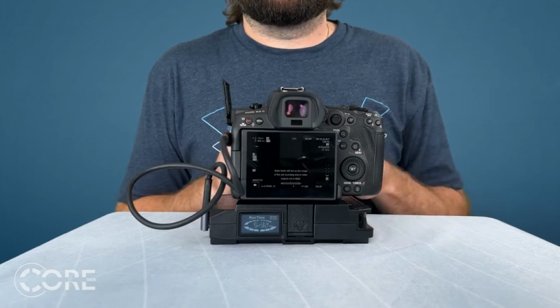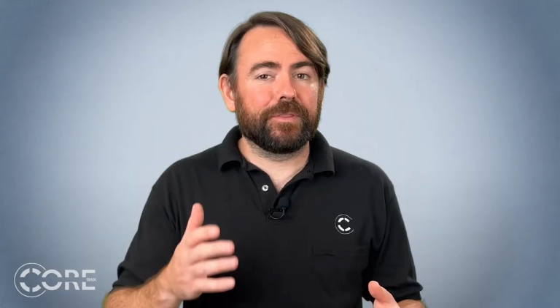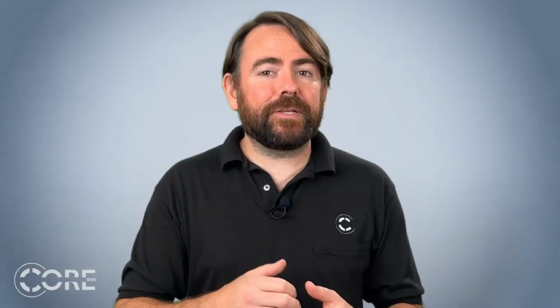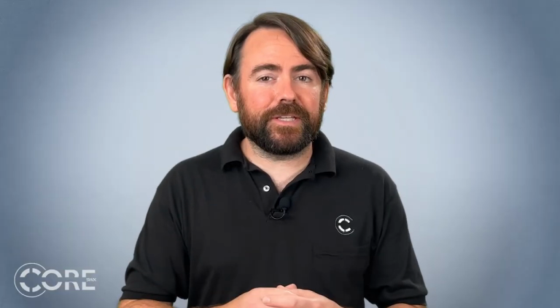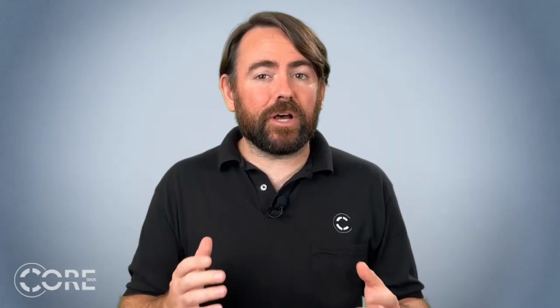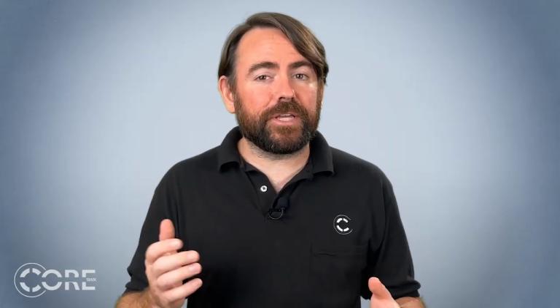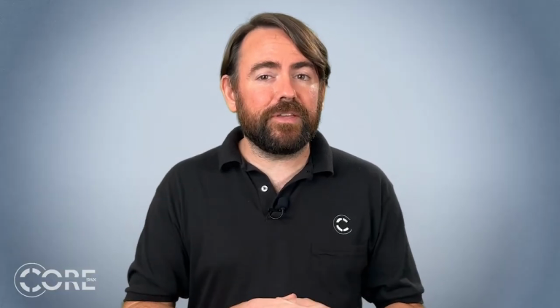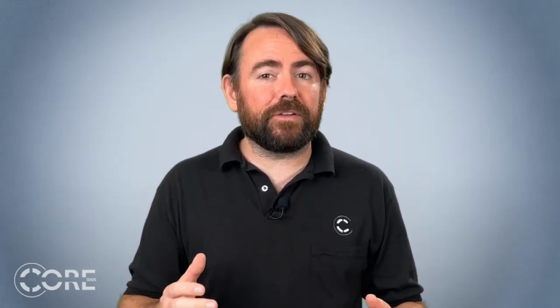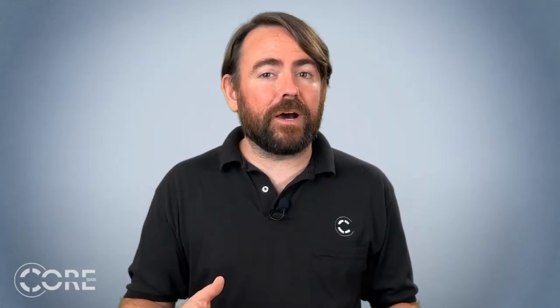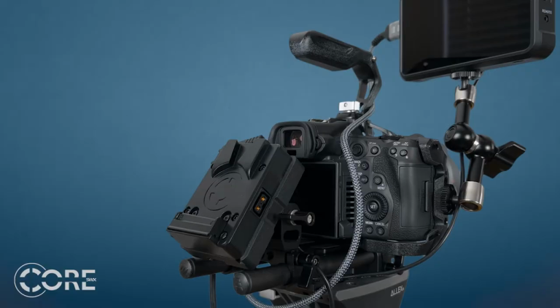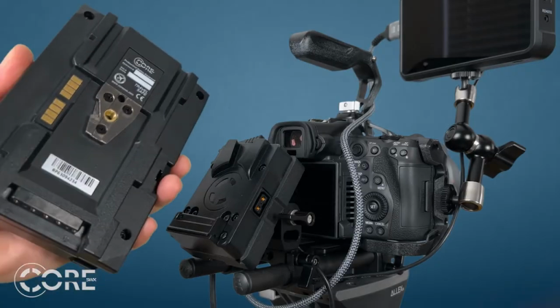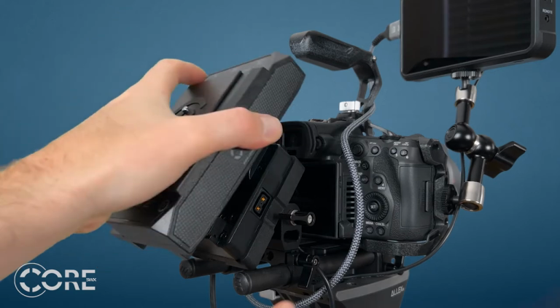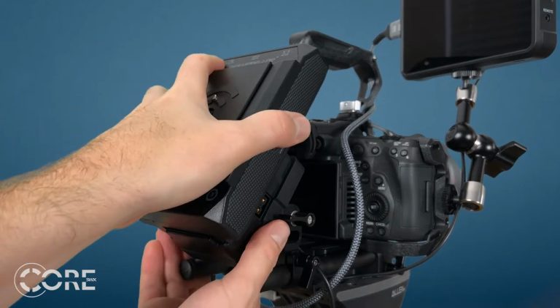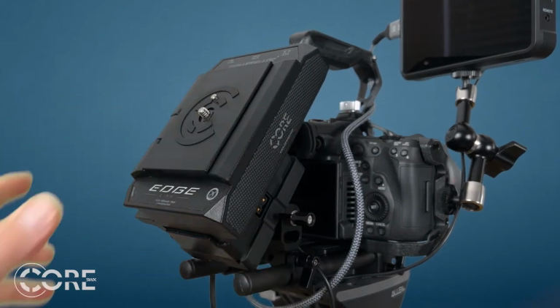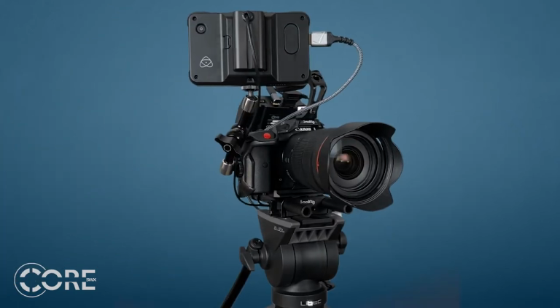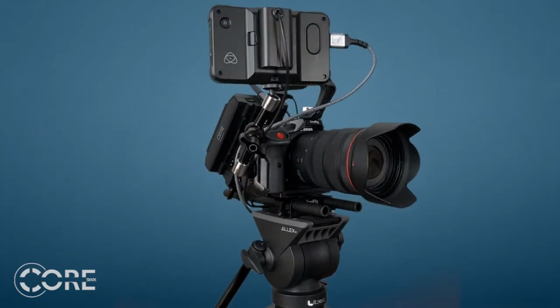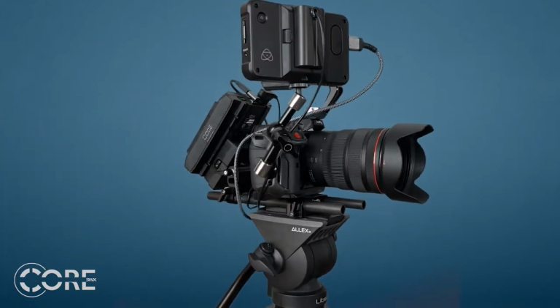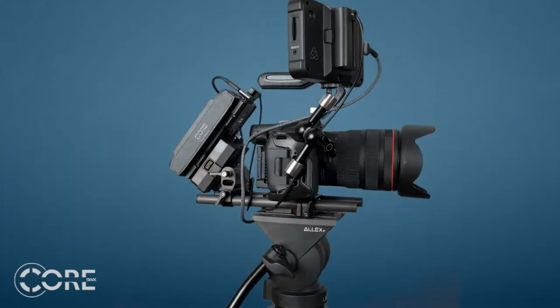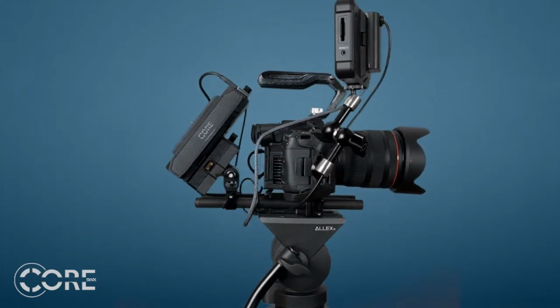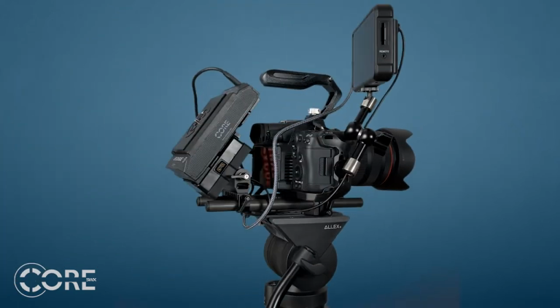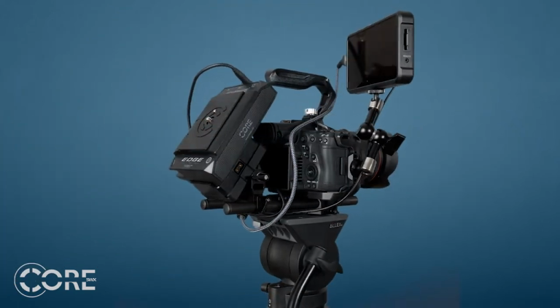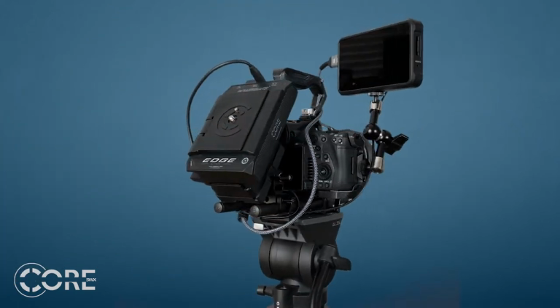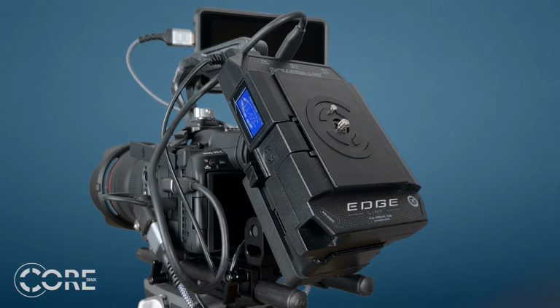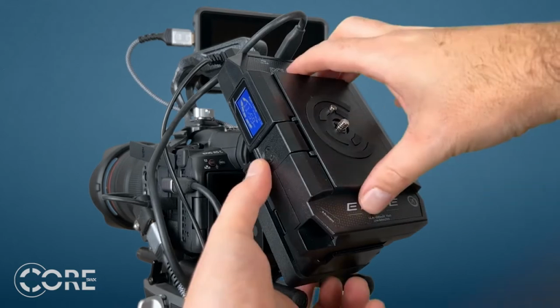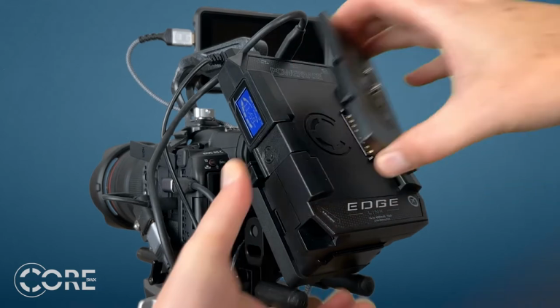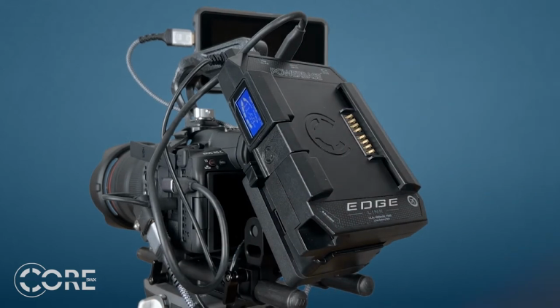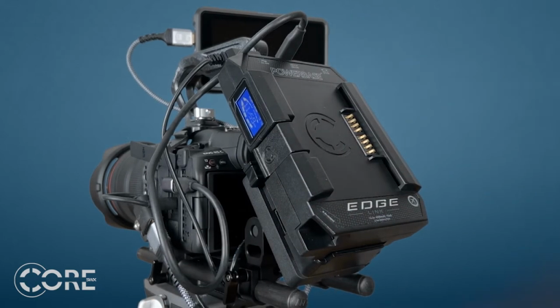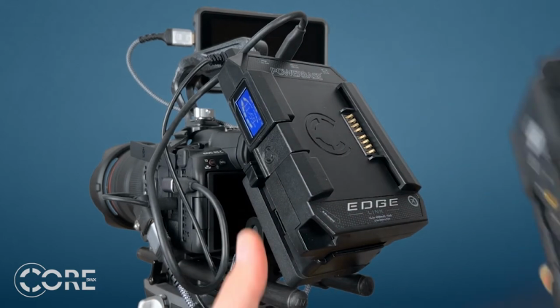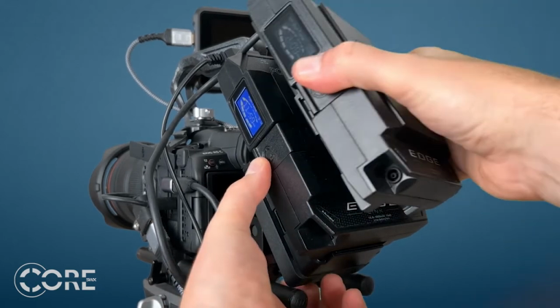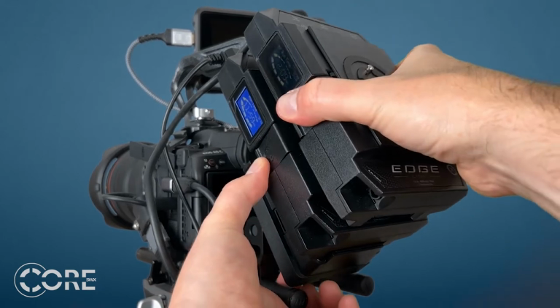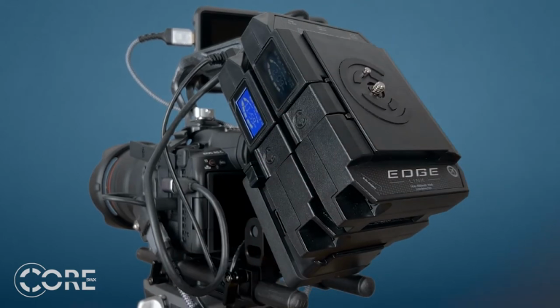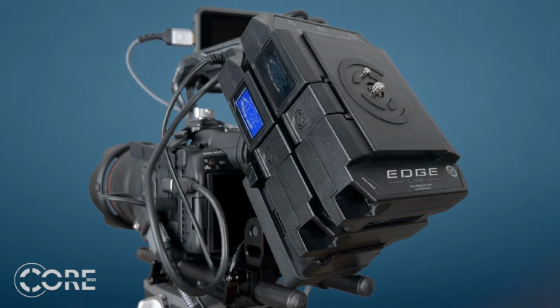Remember, the Powerbase Edge Link is also a standard V-mount 70-watt-hour pack. So if you have your Canon R5C rigged up with a V-mount plate, you can mount it that way too. And don't forget about the linking capabilities to turn your 70-watt-hour Link into a 140-watt-hour pack.